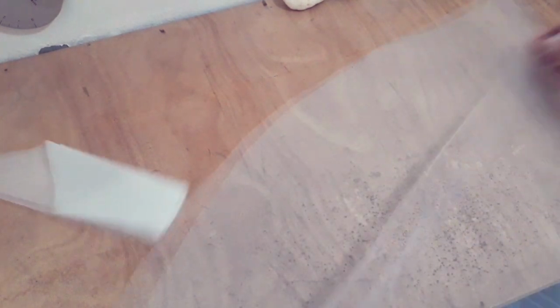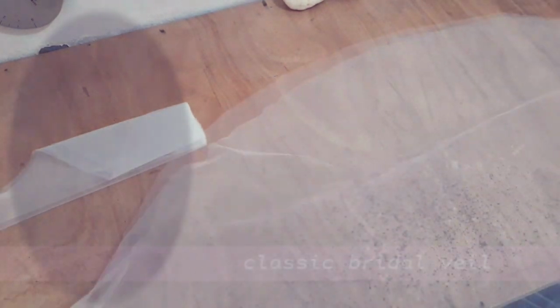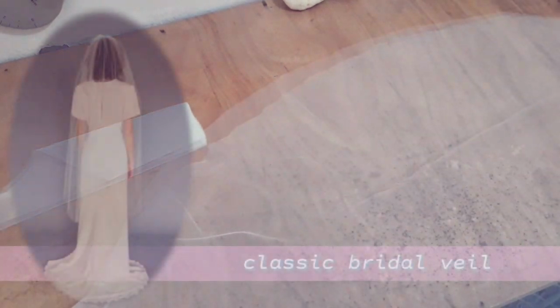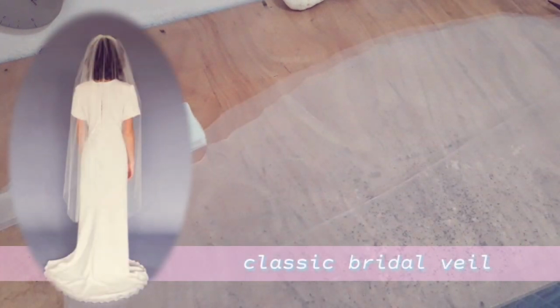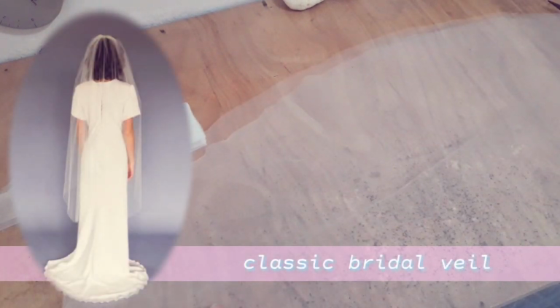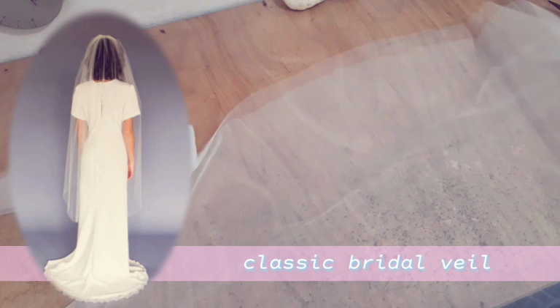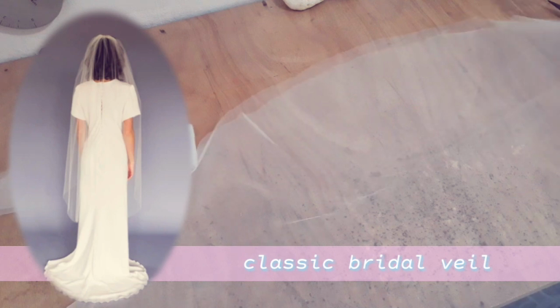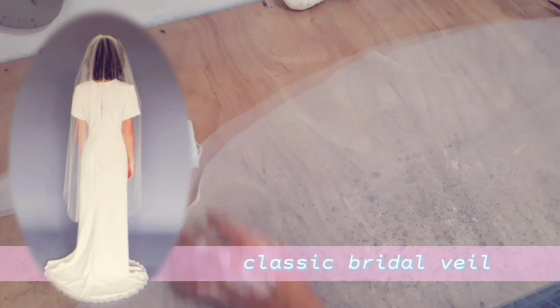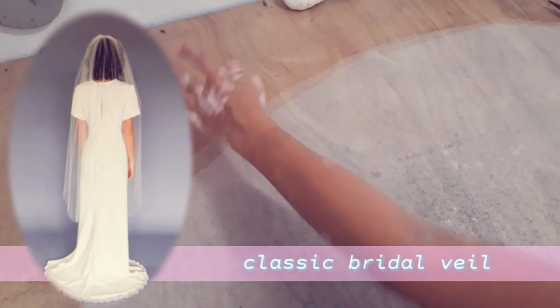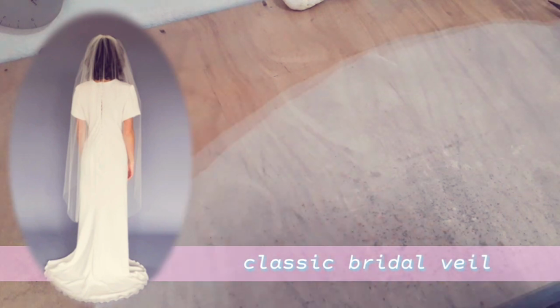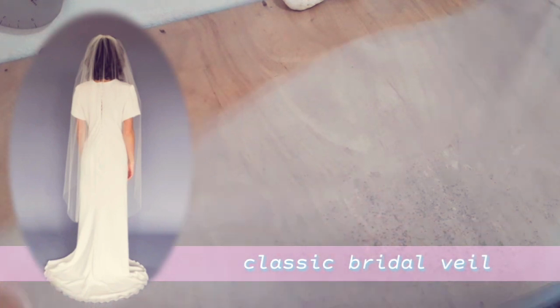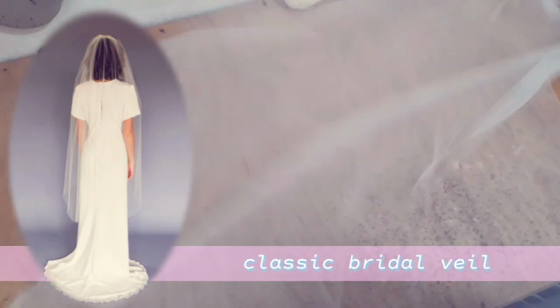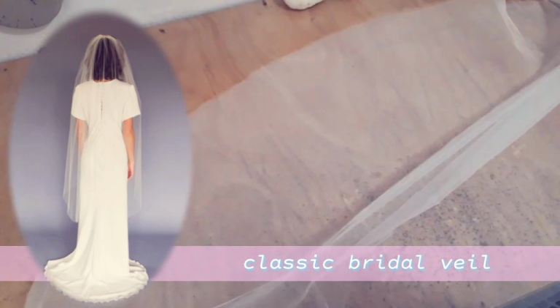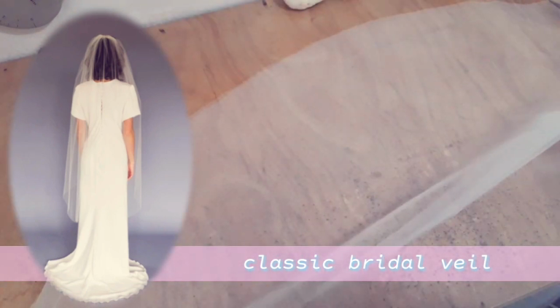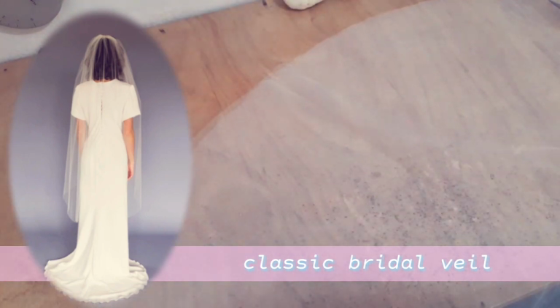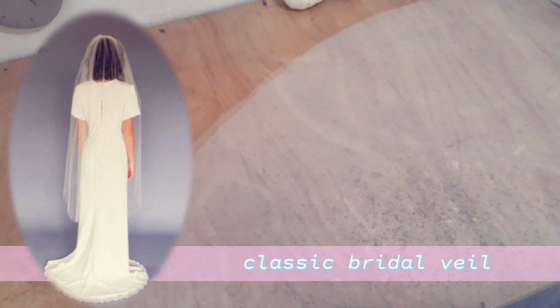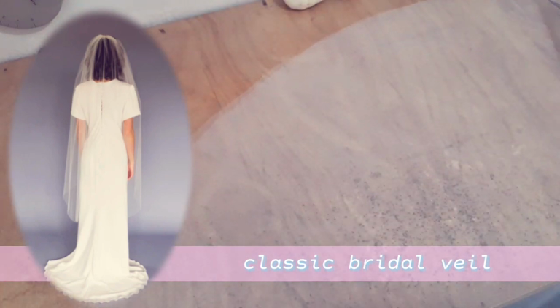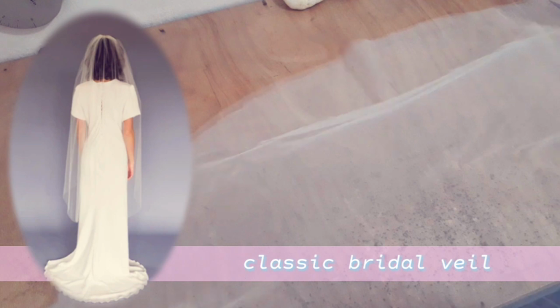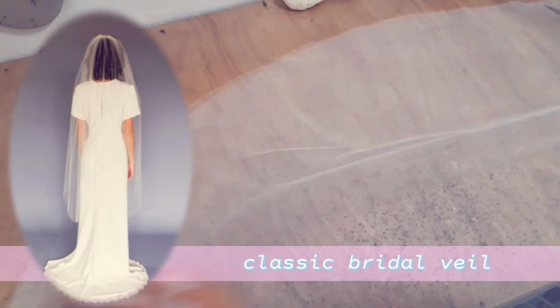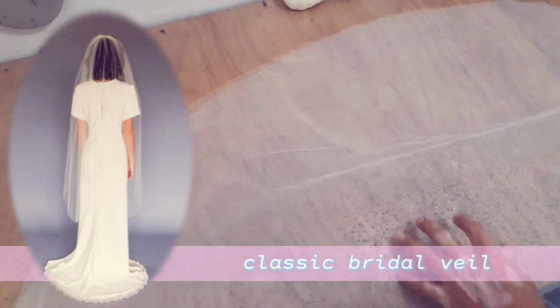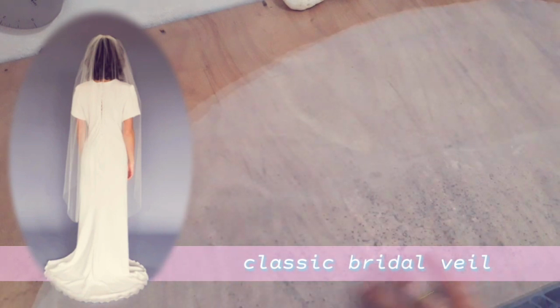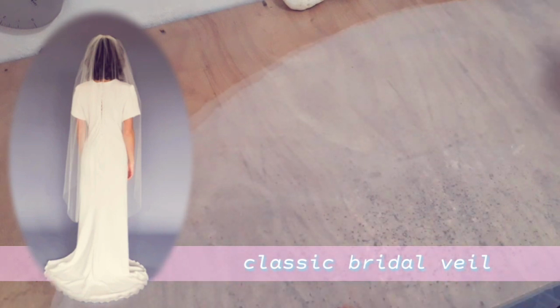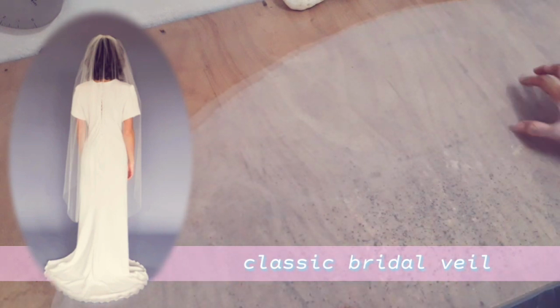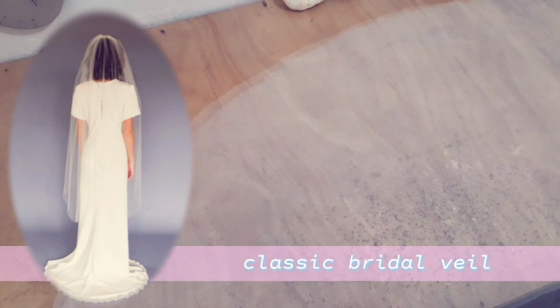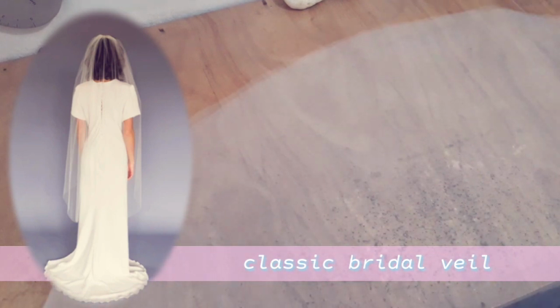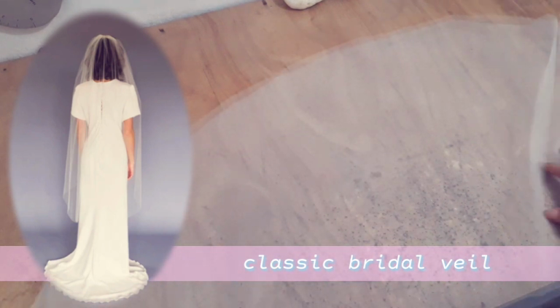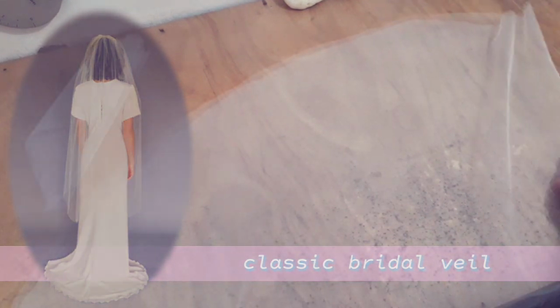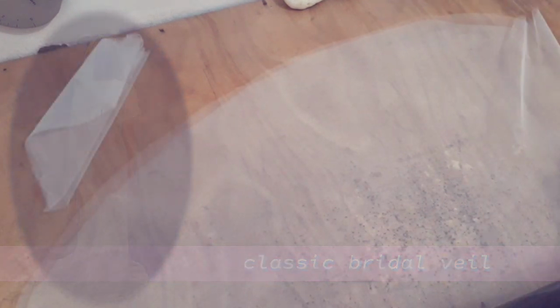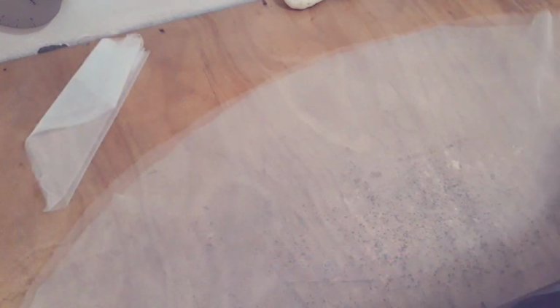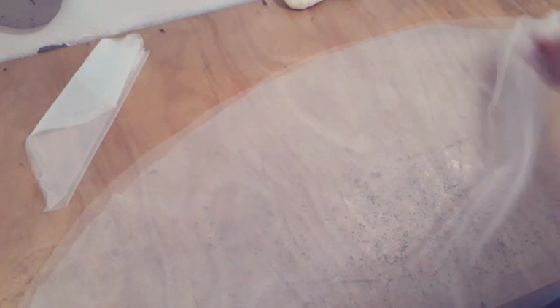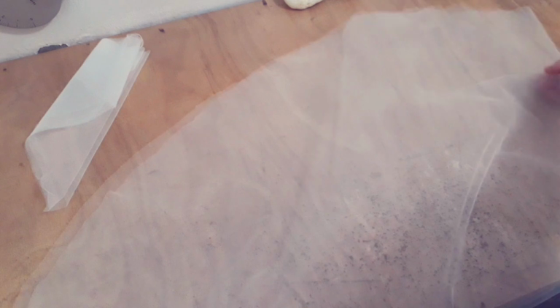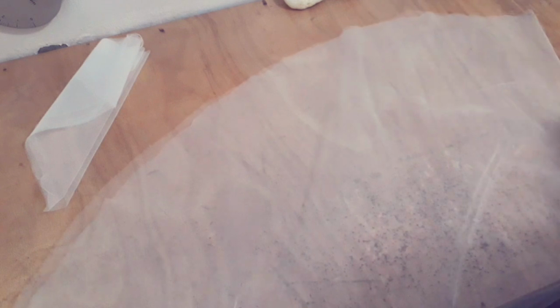The first type of wedding veil is the classic bridal veil. The classic bridal veil is a U-shaped veil that has been gathered onto a comb. This is the most common veil style and will go with almost any dress silhouette.